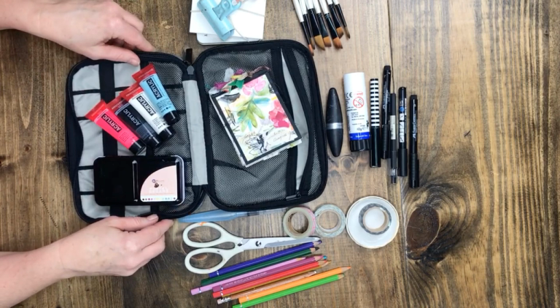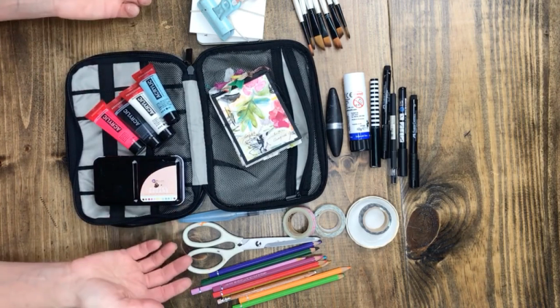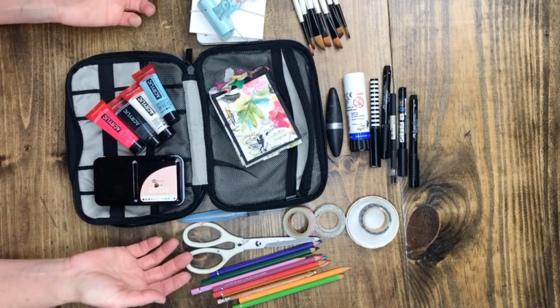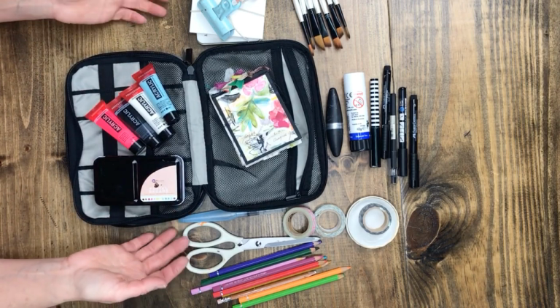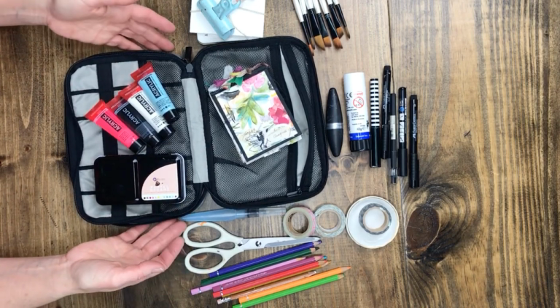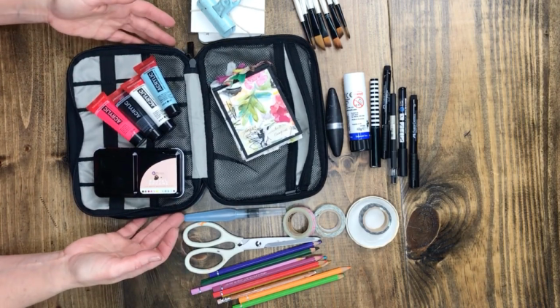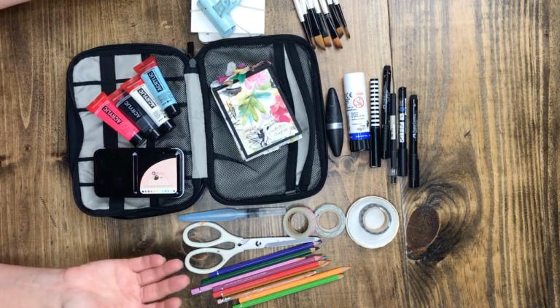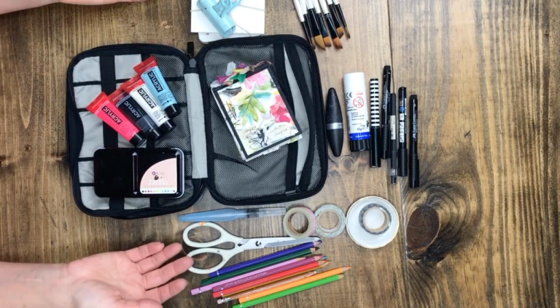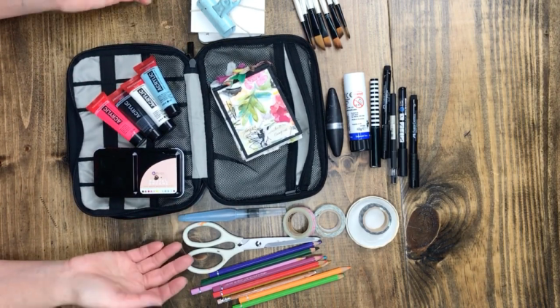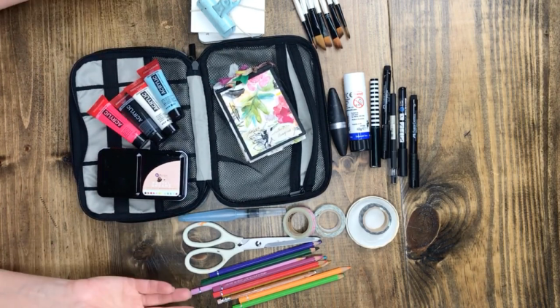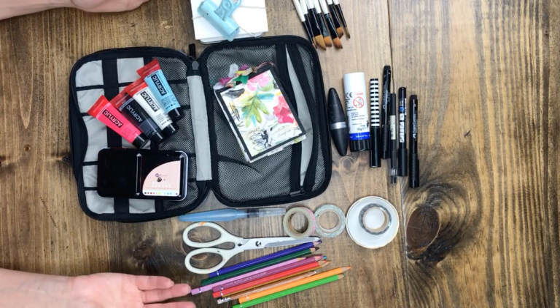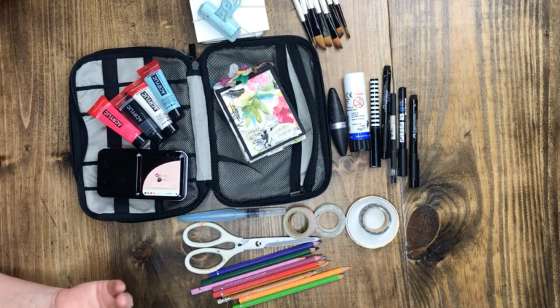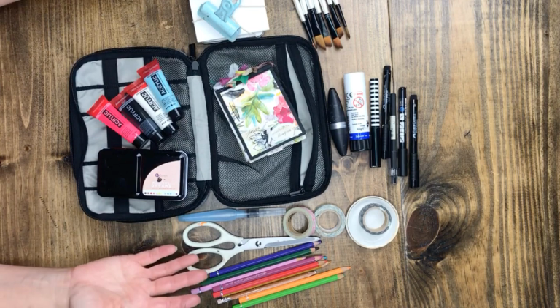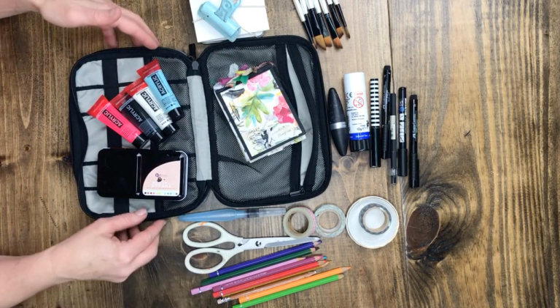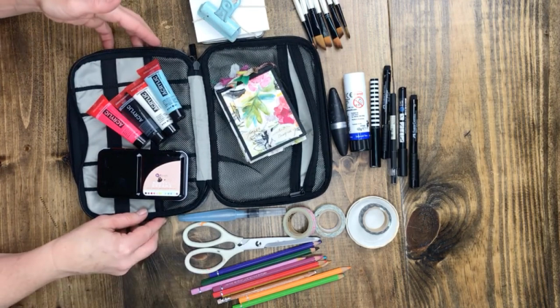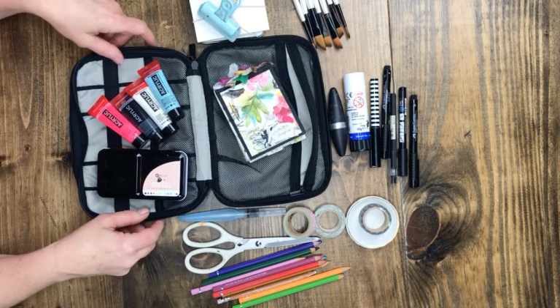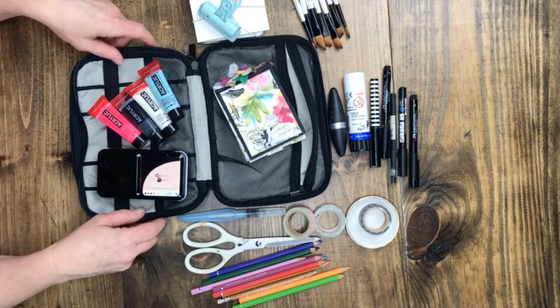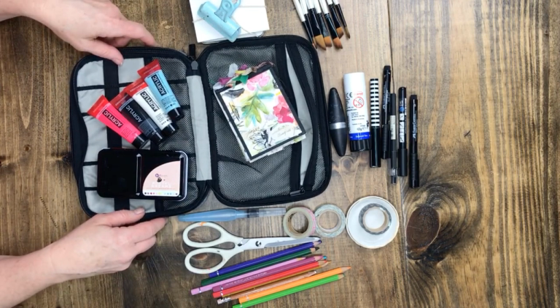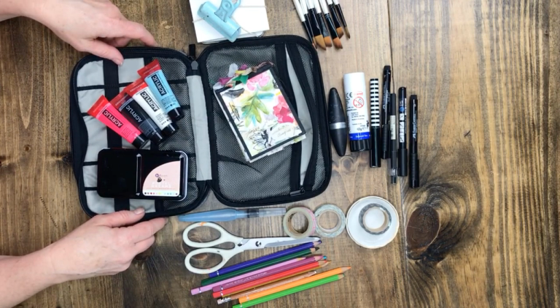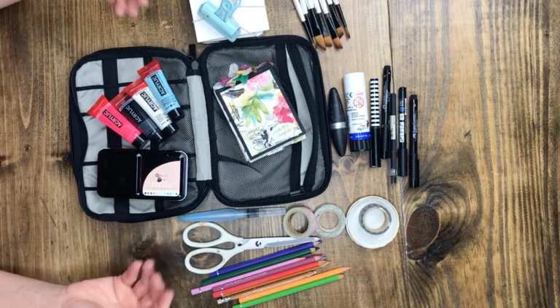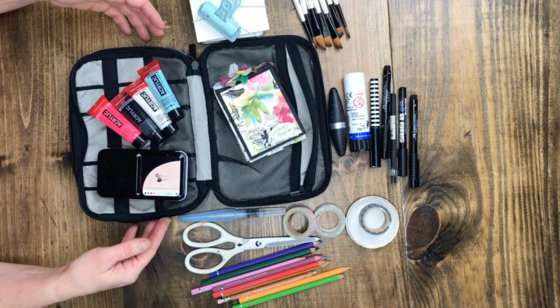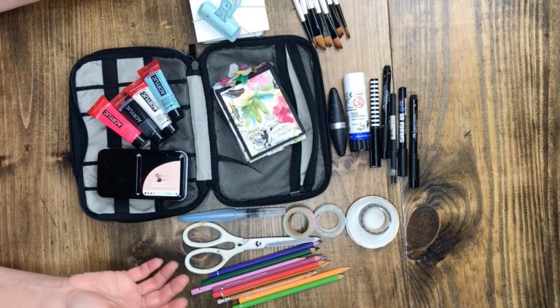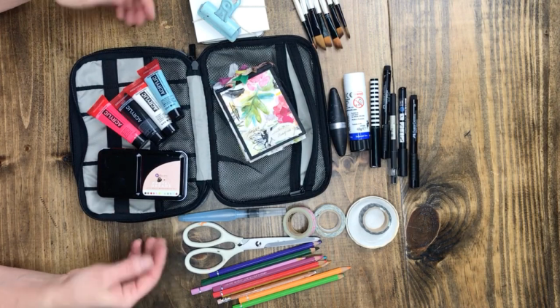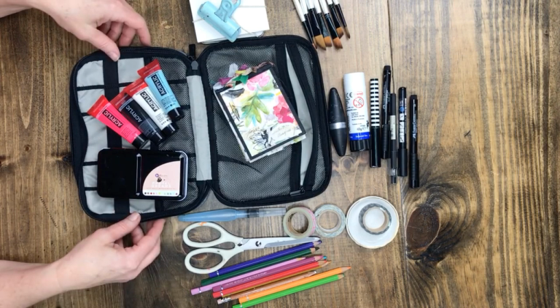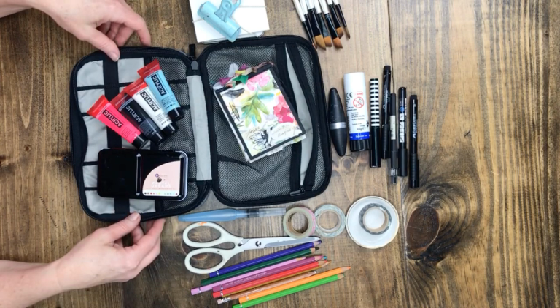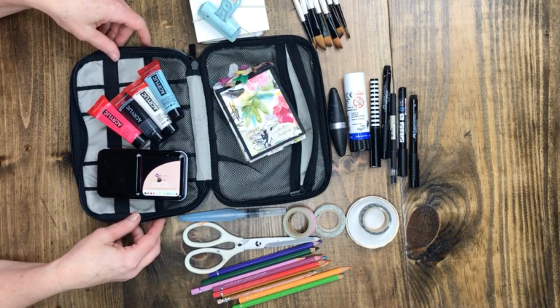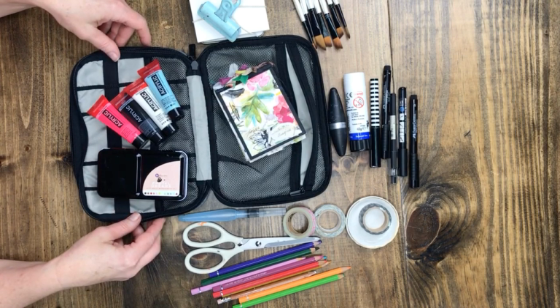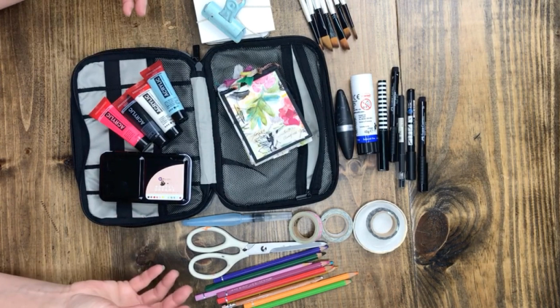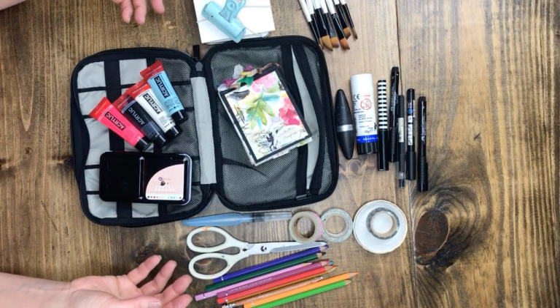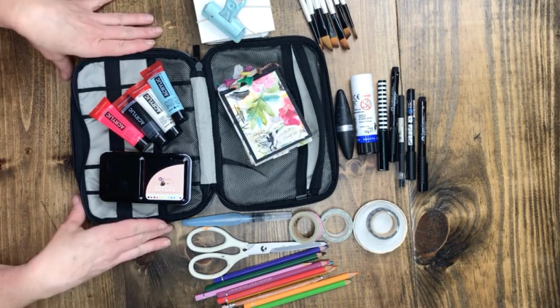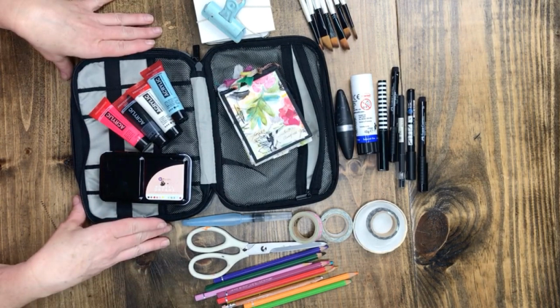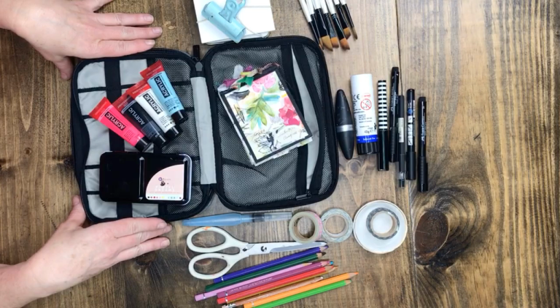I just happen to have this because I was using it for my tech and I thought, hmm. I hope this little tip on transforming your tech pouch into an art supply on-the-go travel pouch was helpful. Thanks for watching!